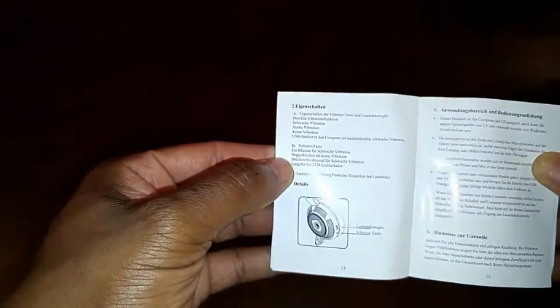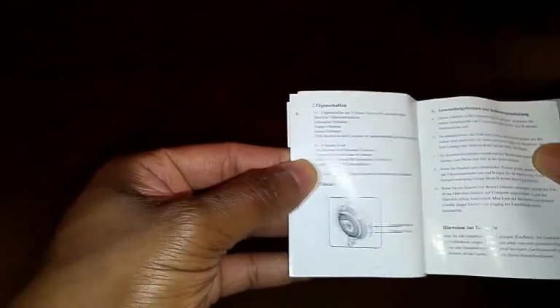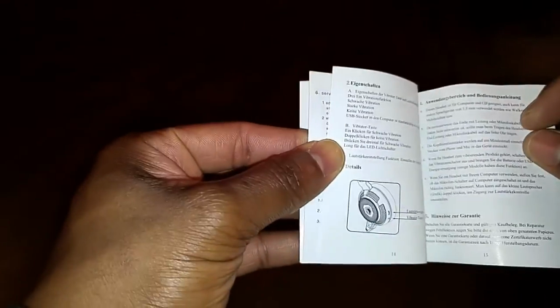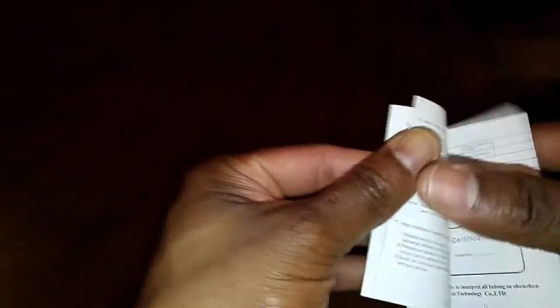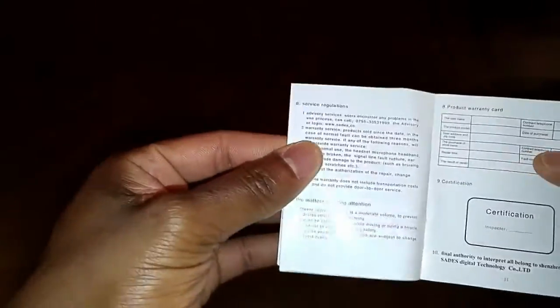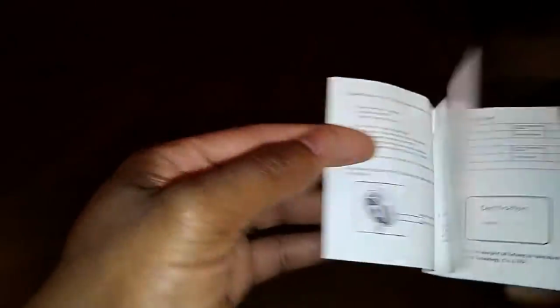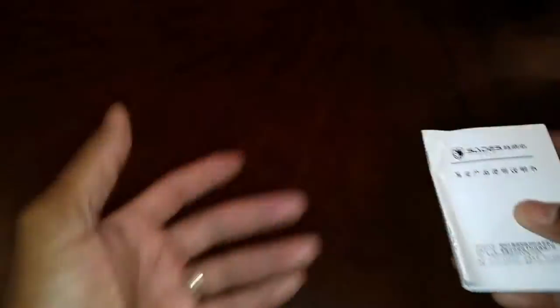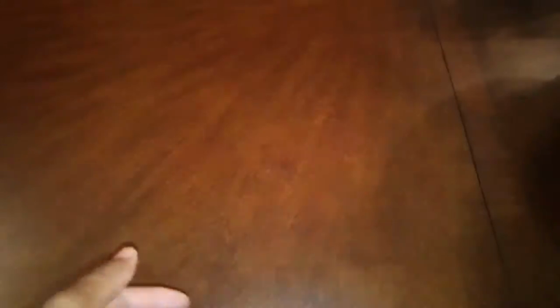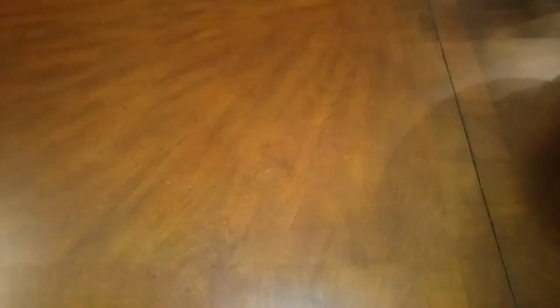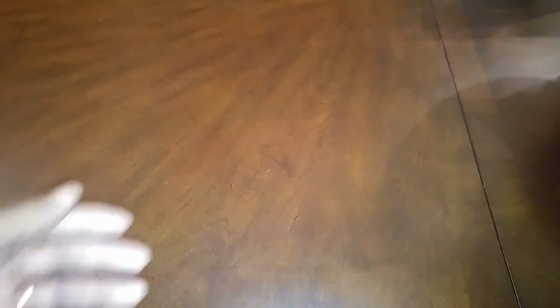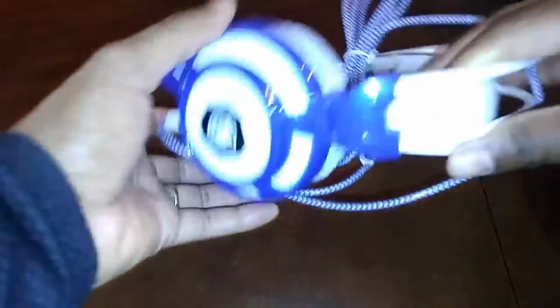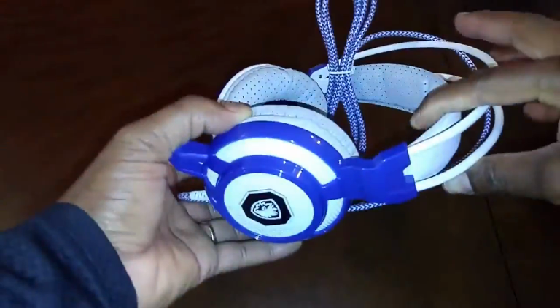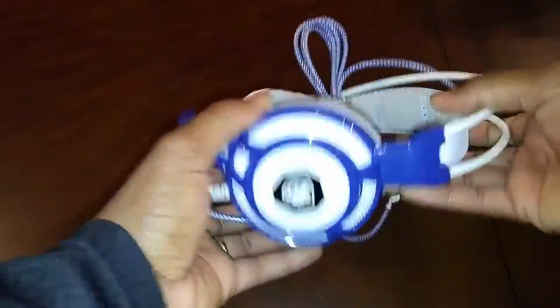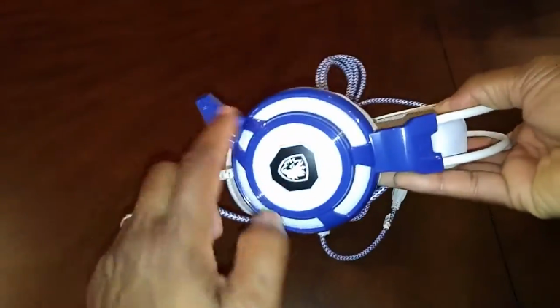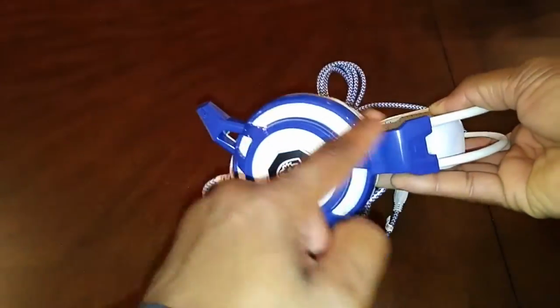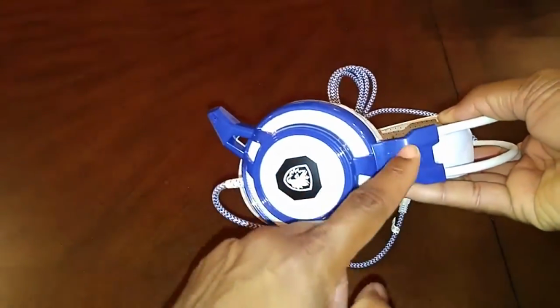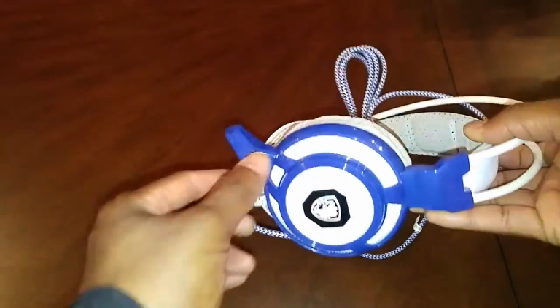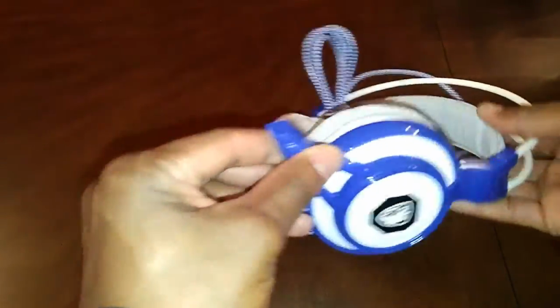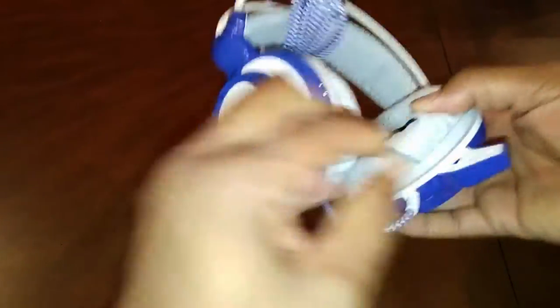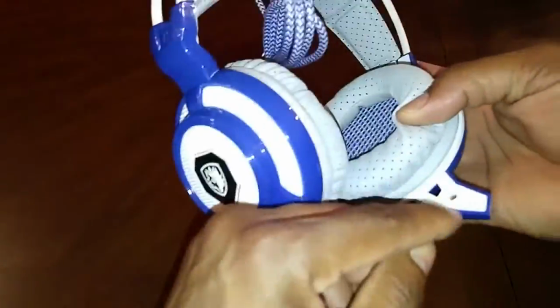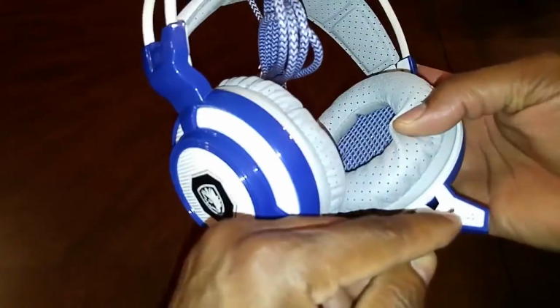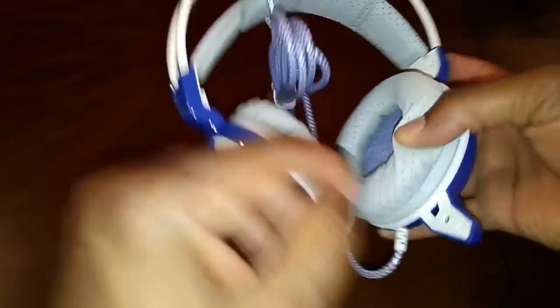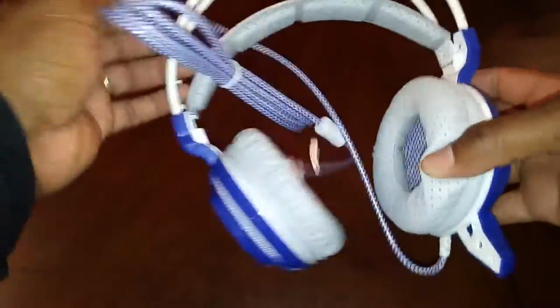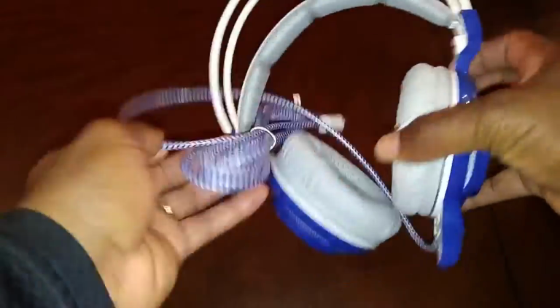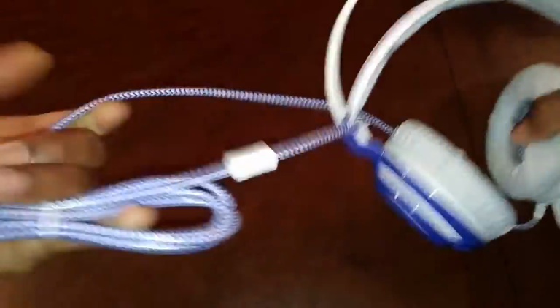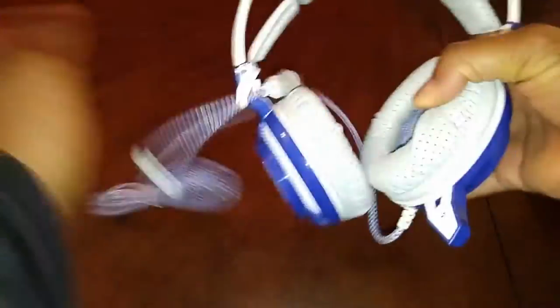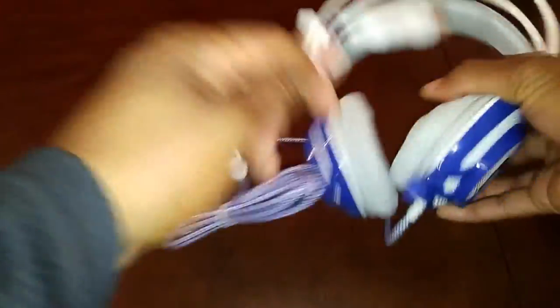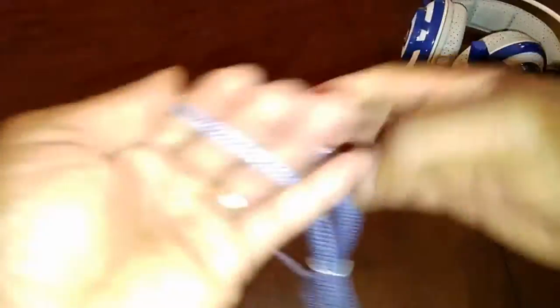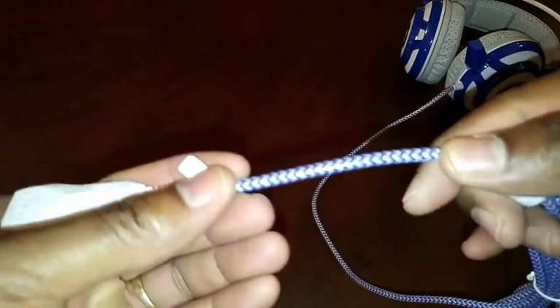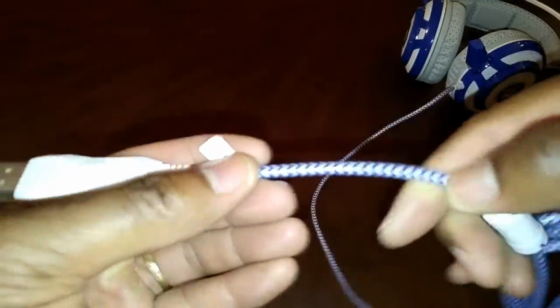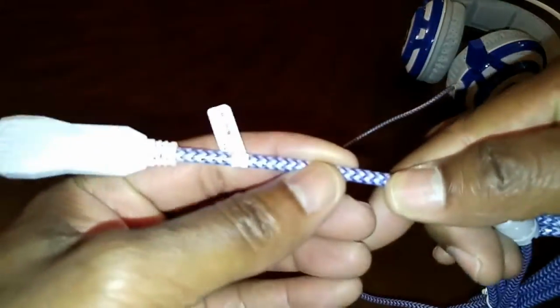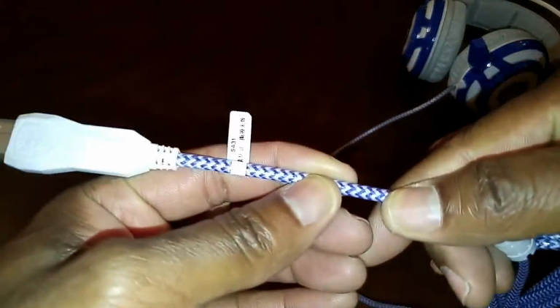The vibration button can be used to turn it on to strong or weak mode, and also it can be used to change the colors and turn them on and off, because the headsets do light up on the side.